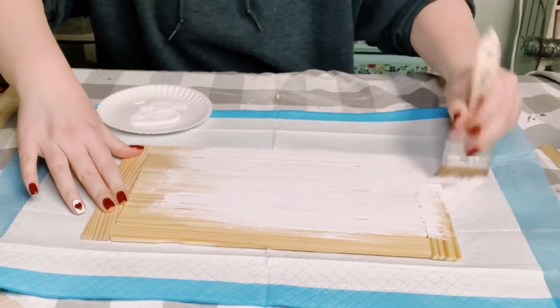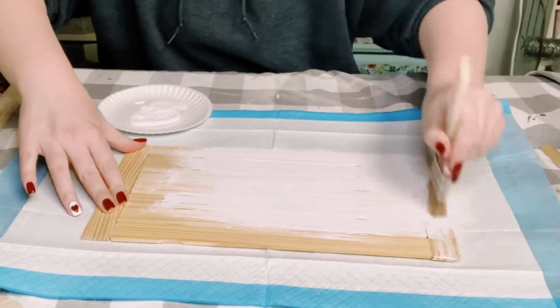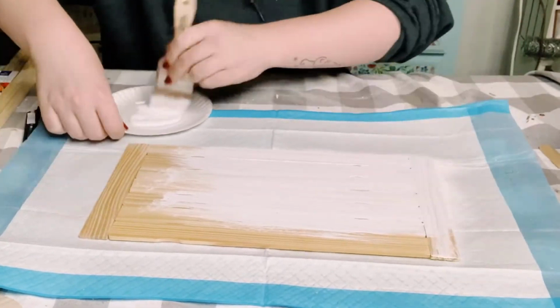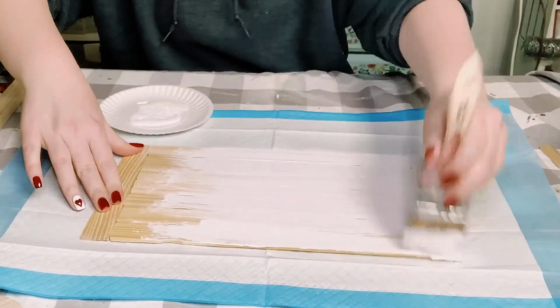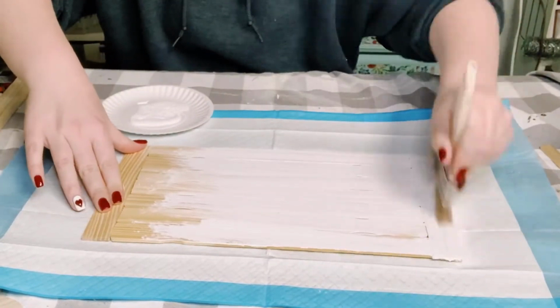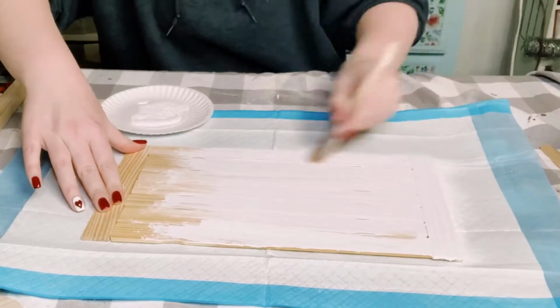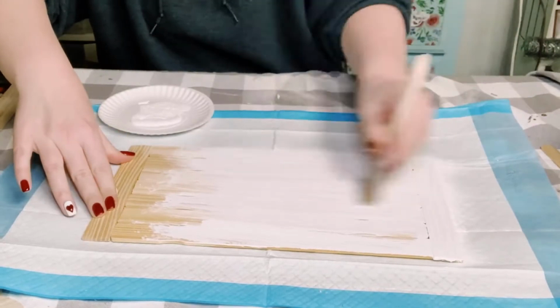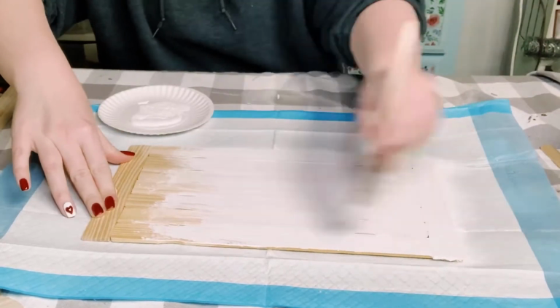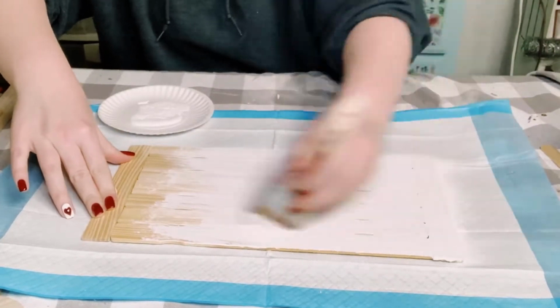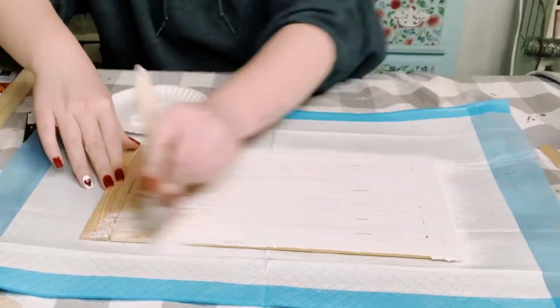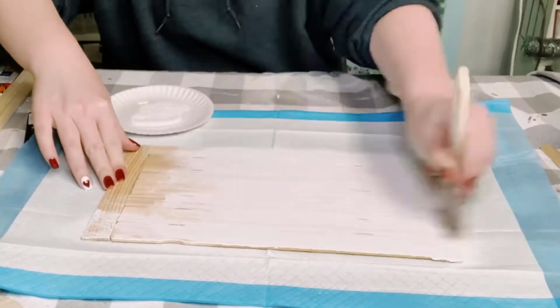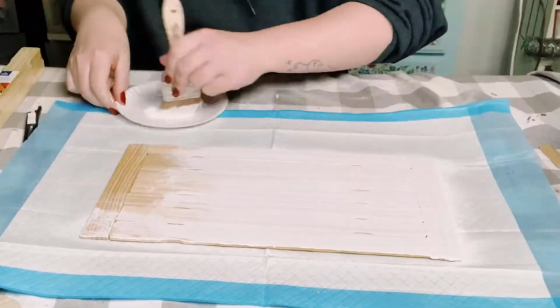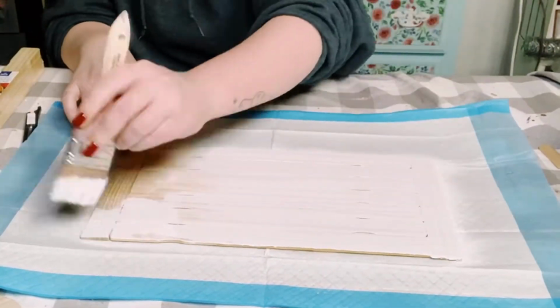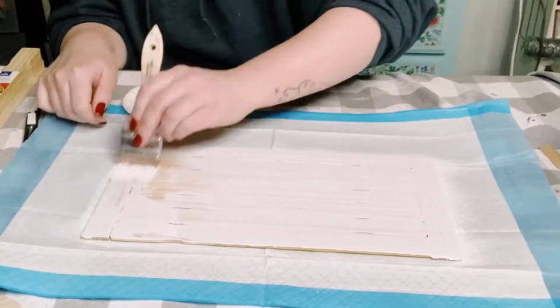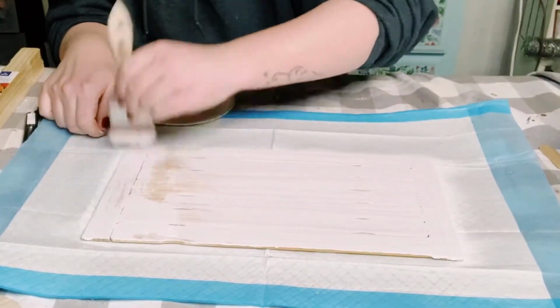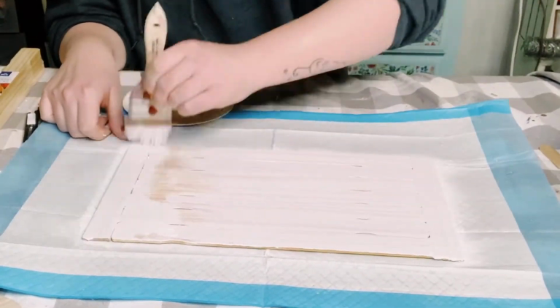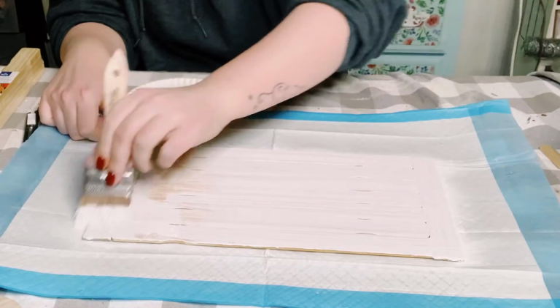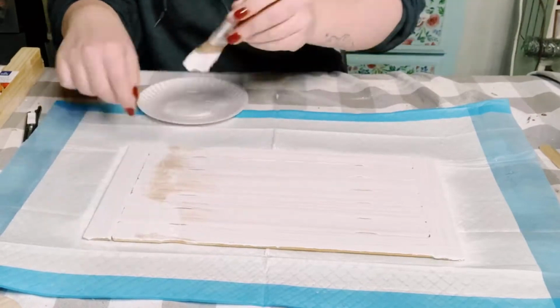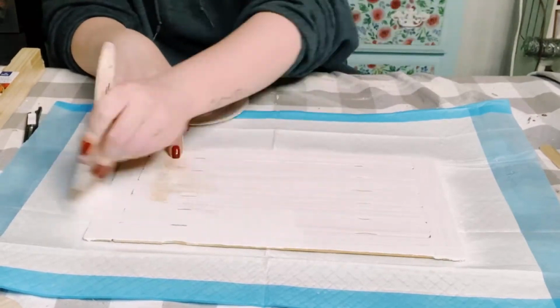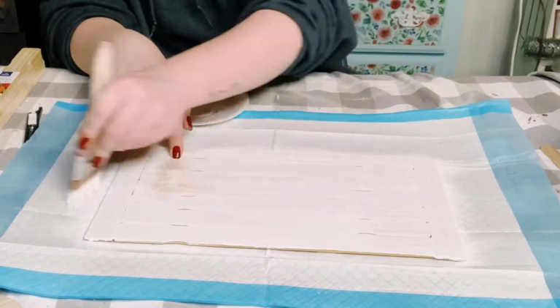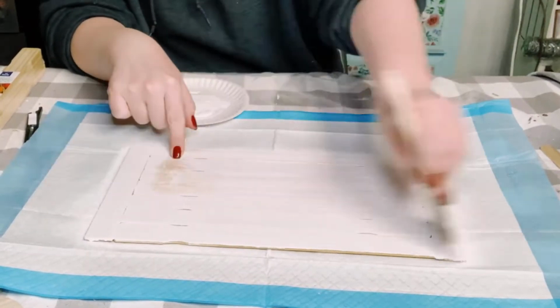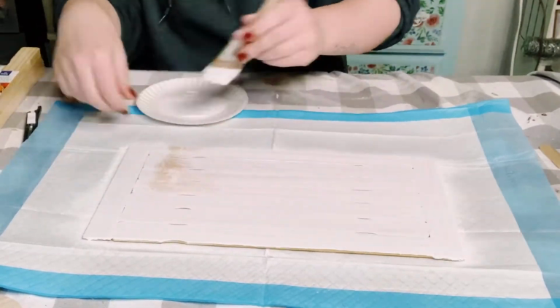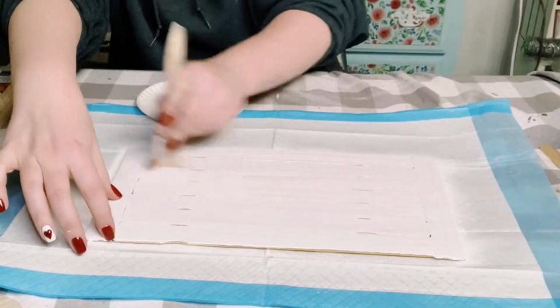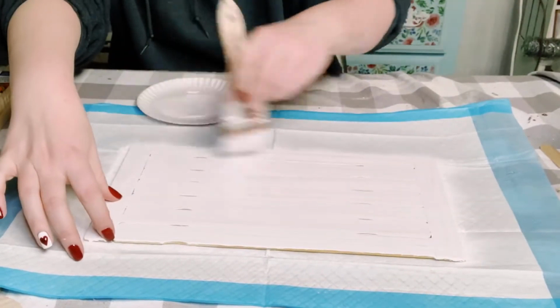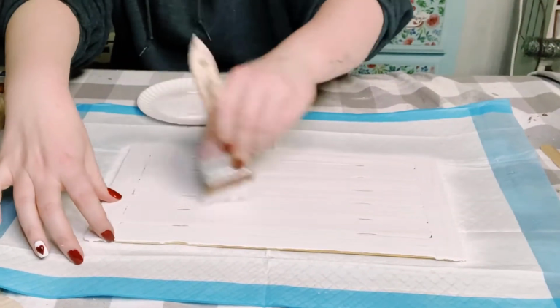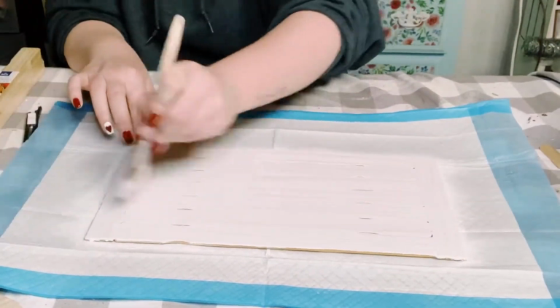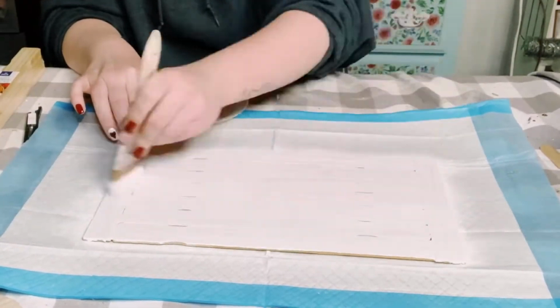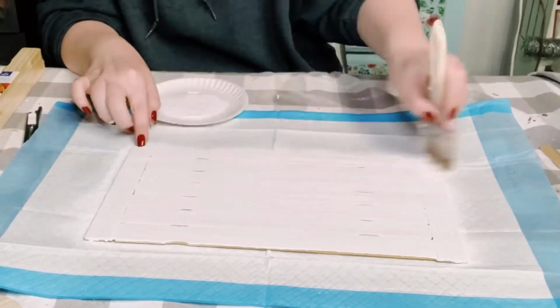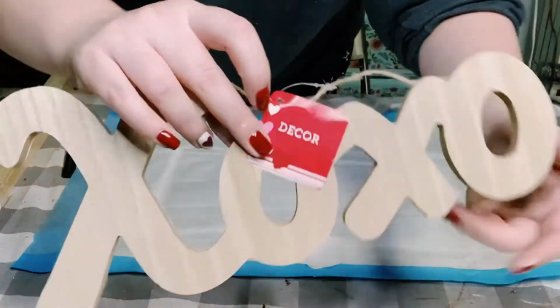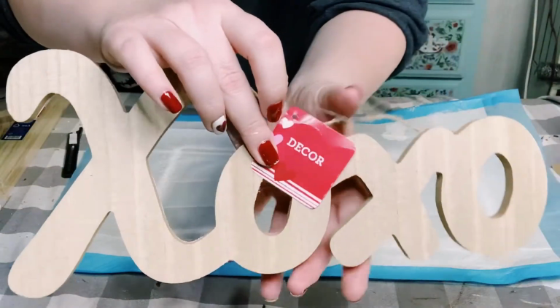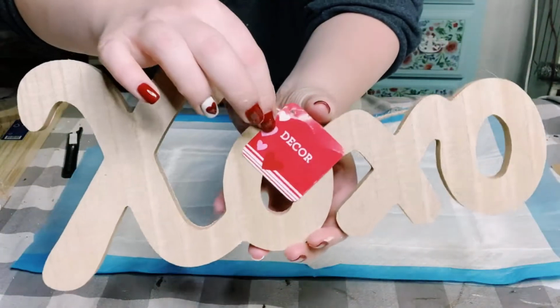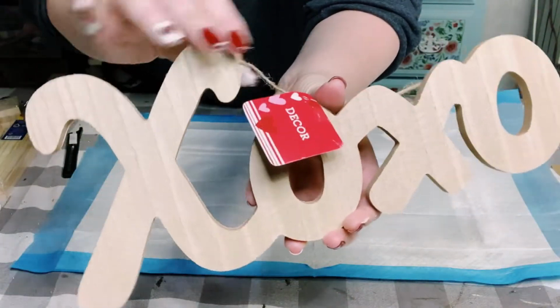I just applied two coats of this color, allowing the first coat to completely dry before moving on to the second coat. Then you just want to put this aside to let it dry.